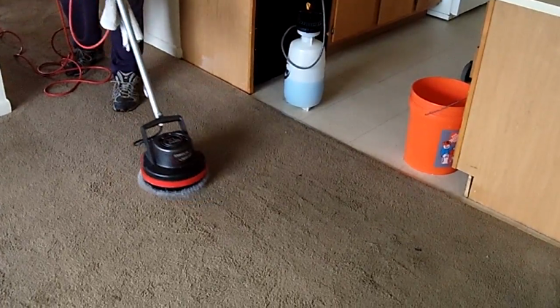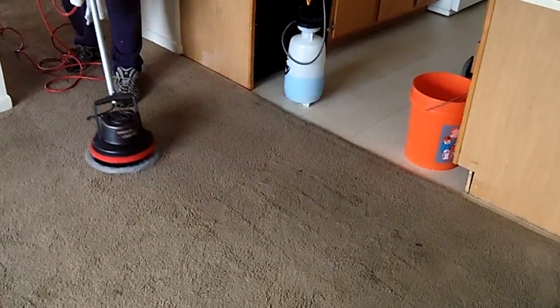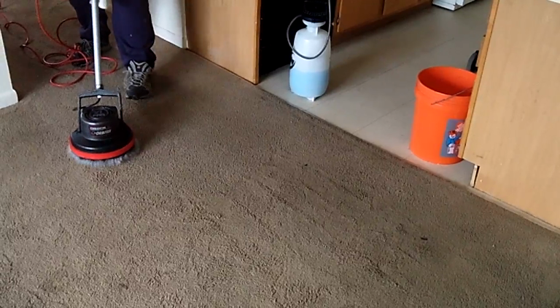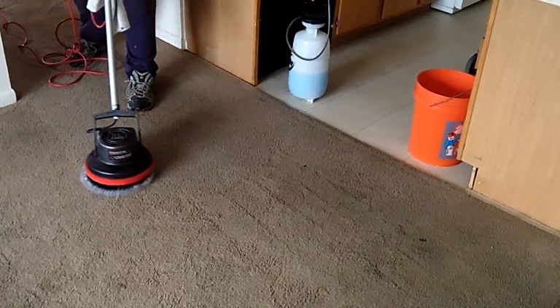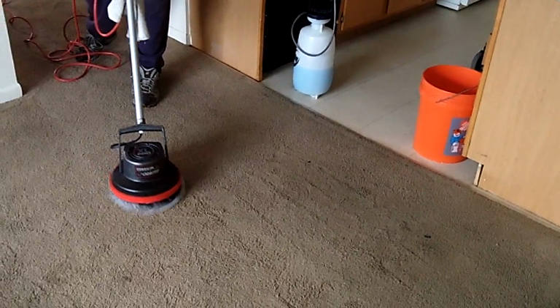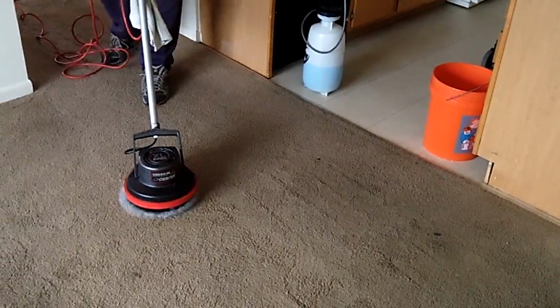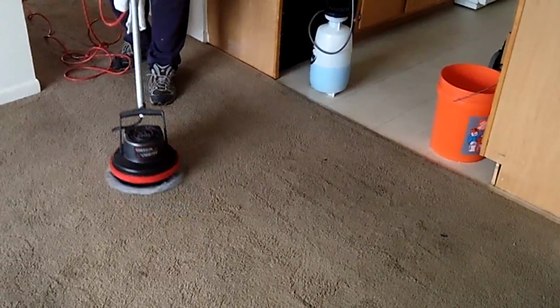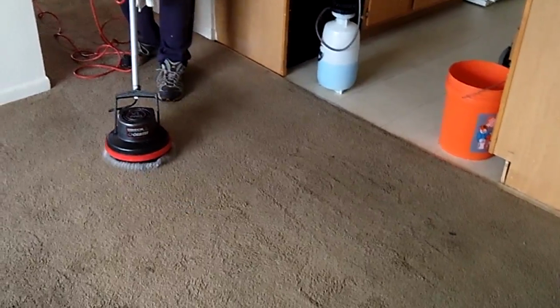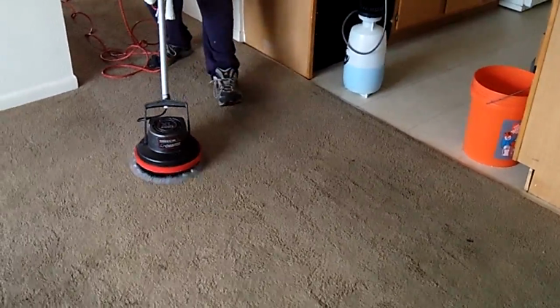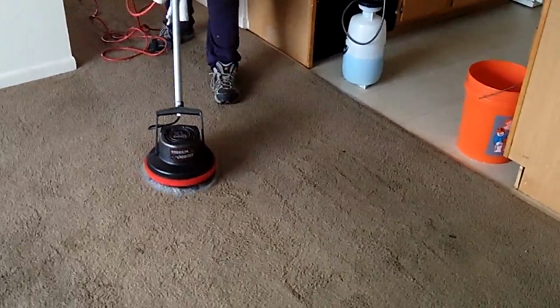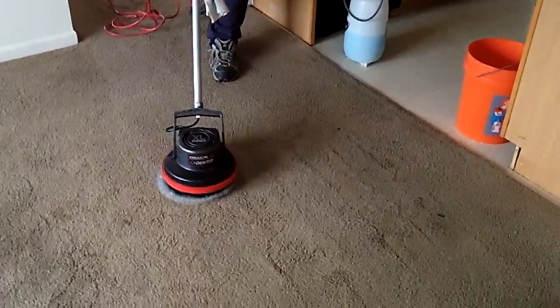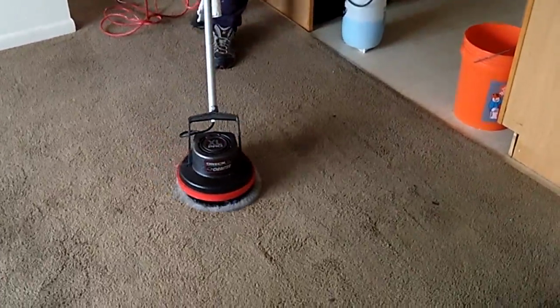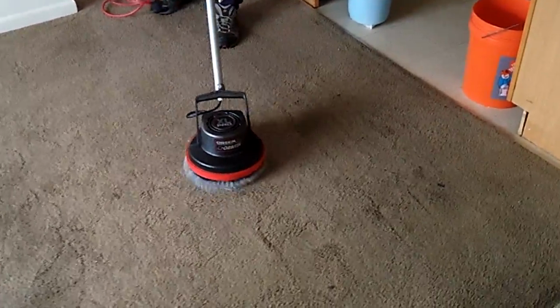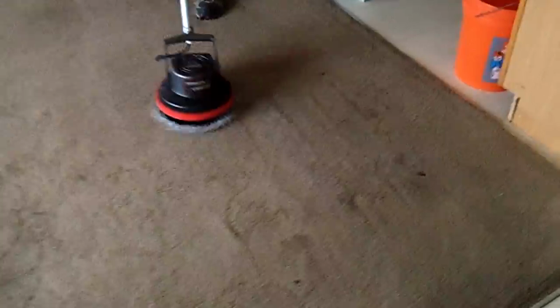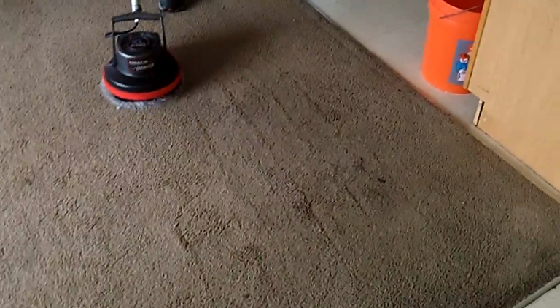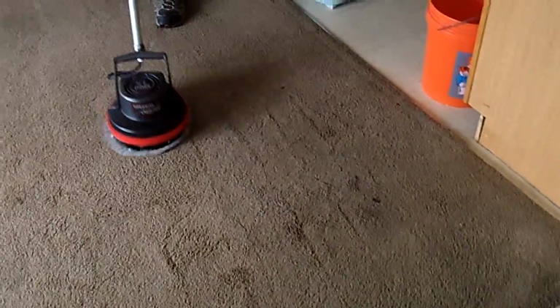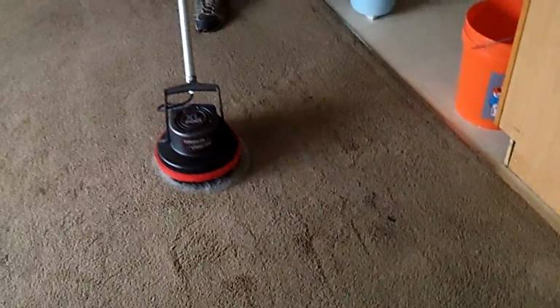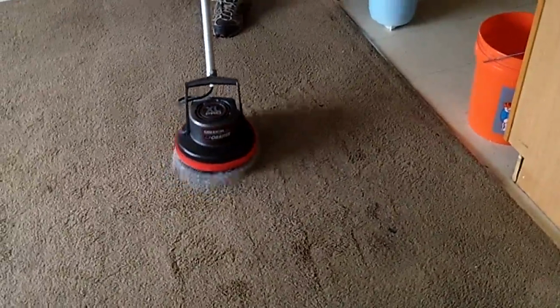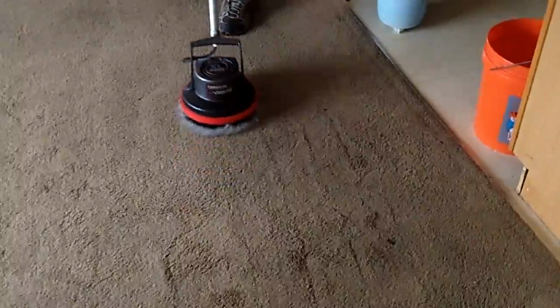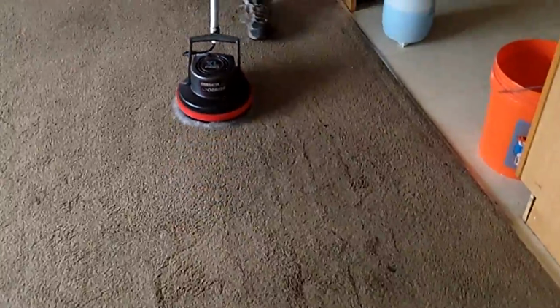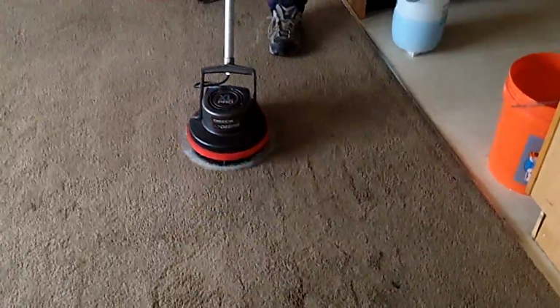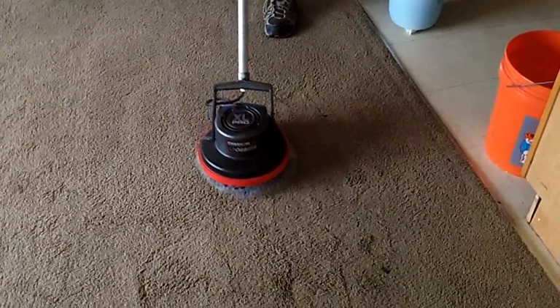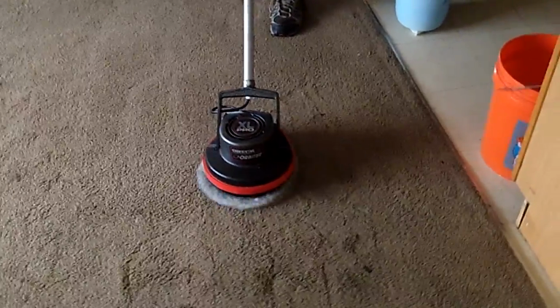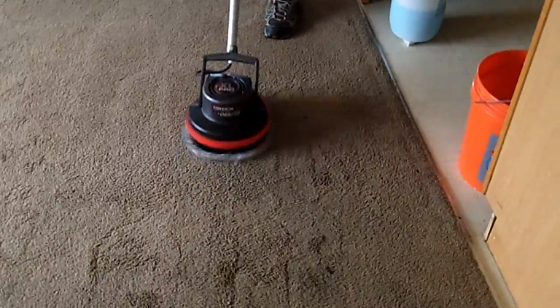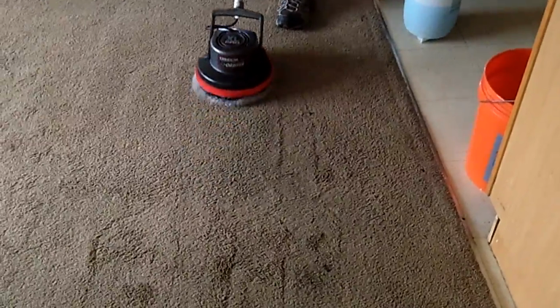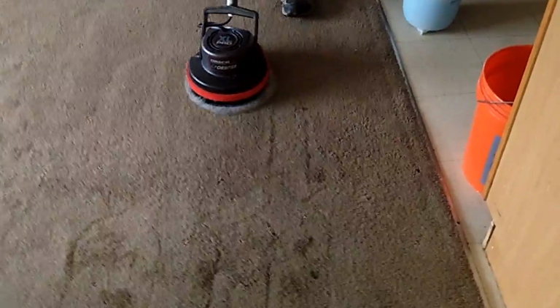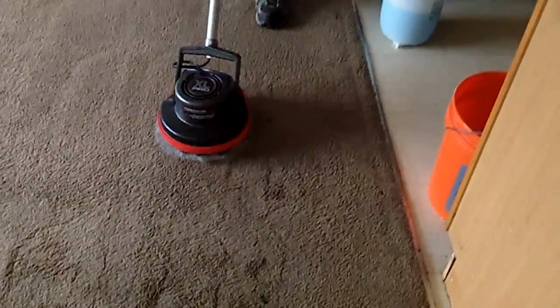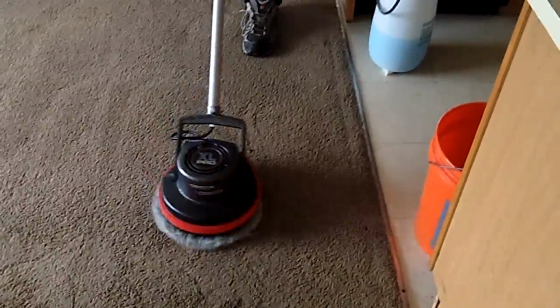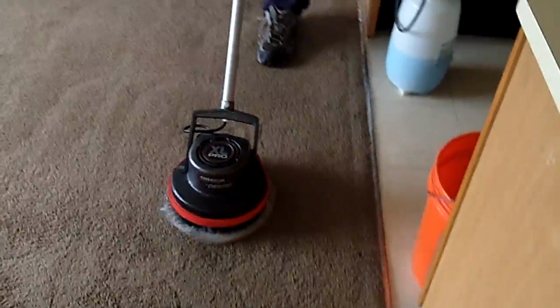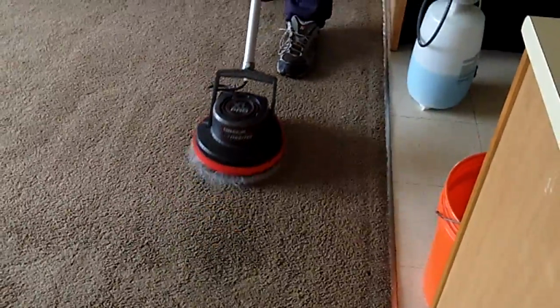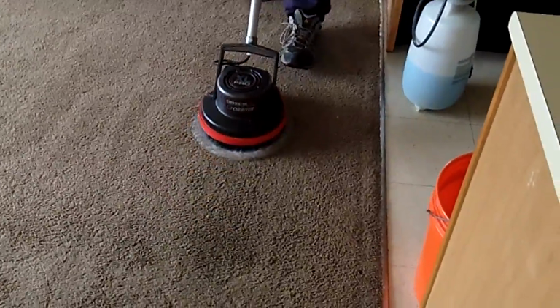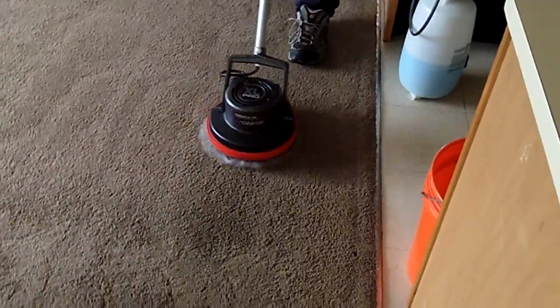This area over here is real, real dark where I'm at right now. That whole lane was dark — it was a really bad traffic area. But it looks like it's getting something really, really clean here in just a pass.